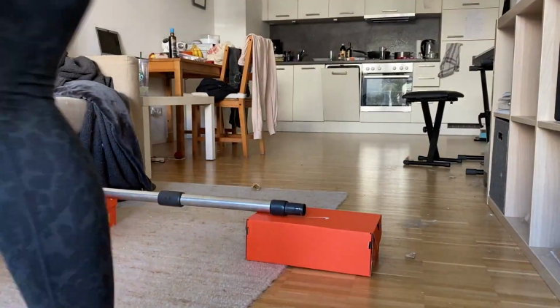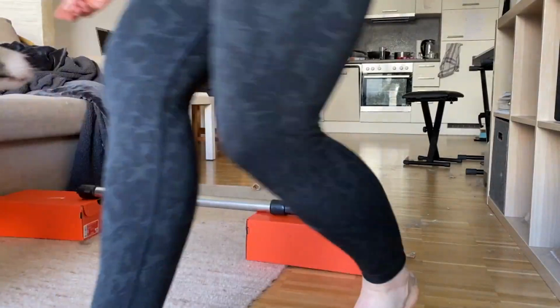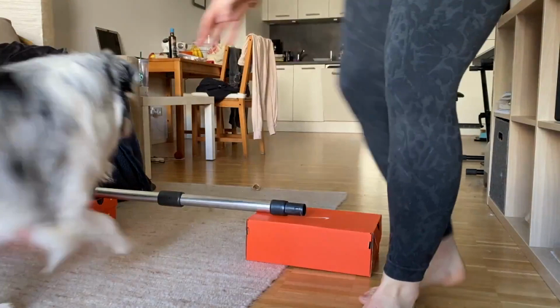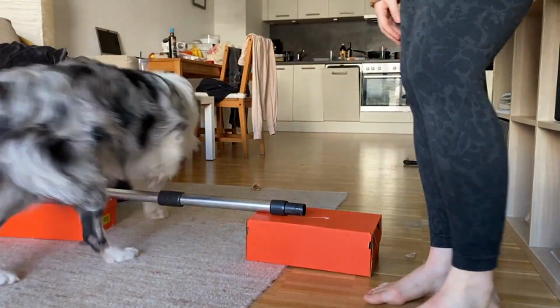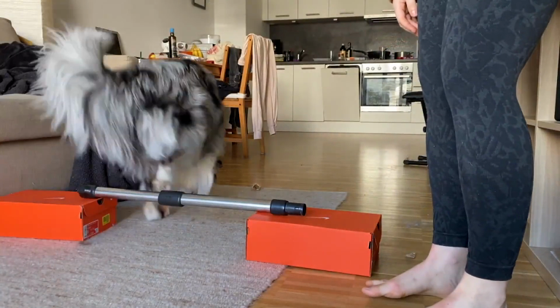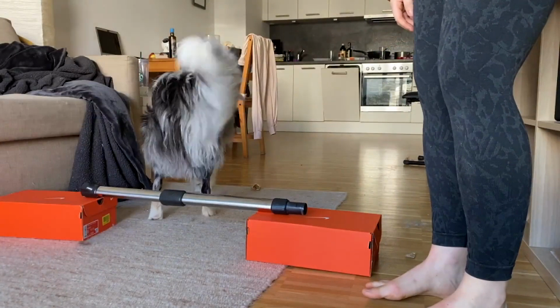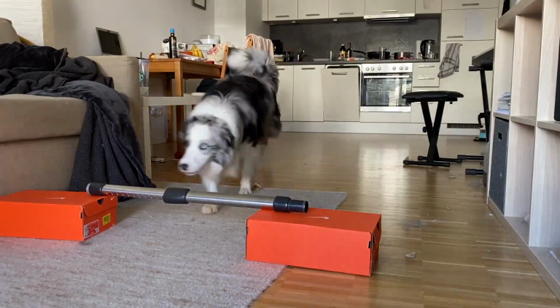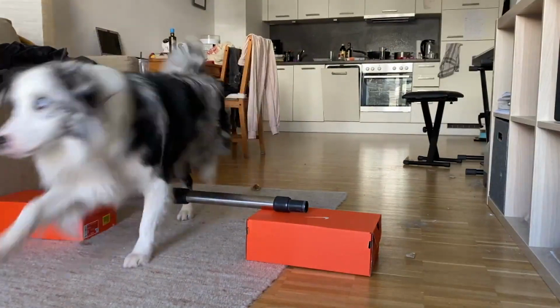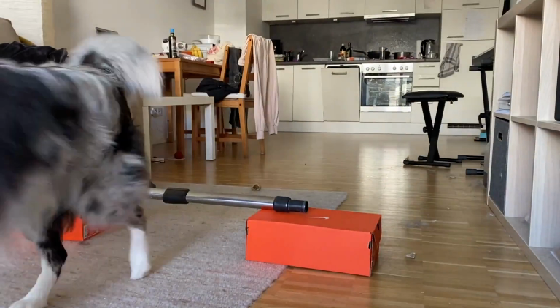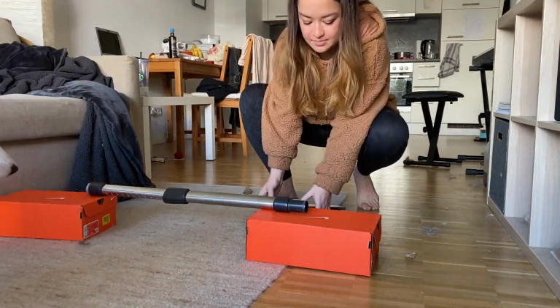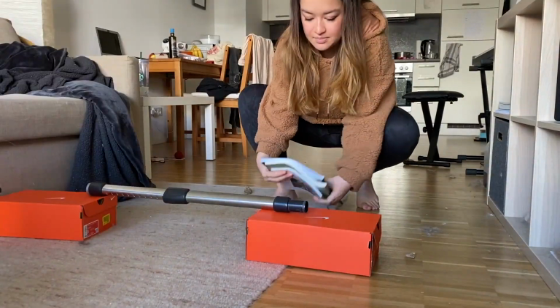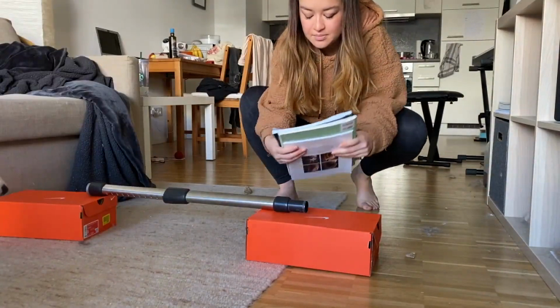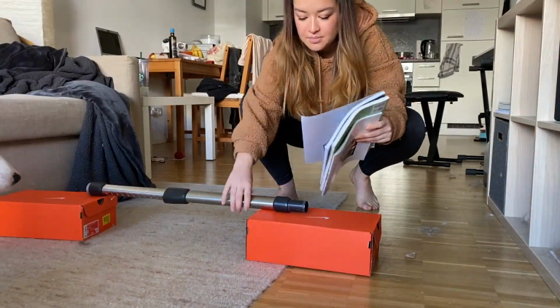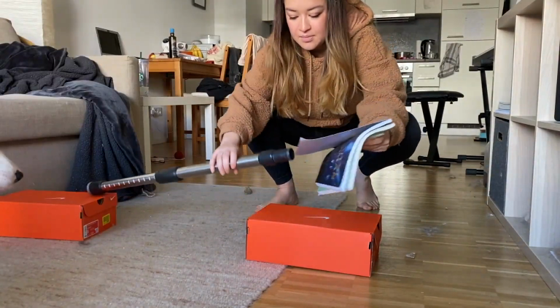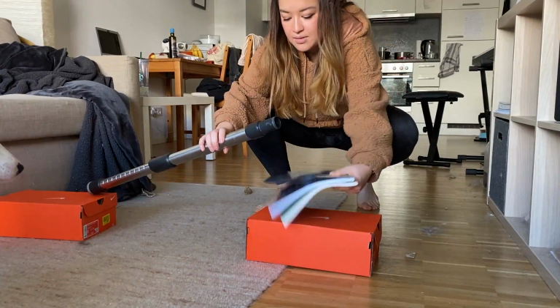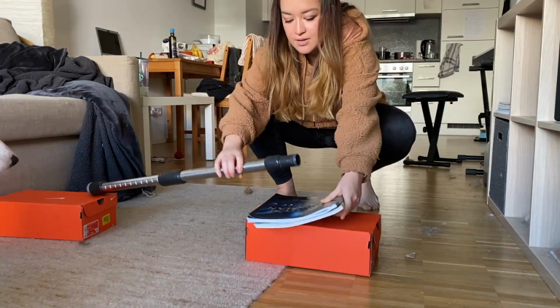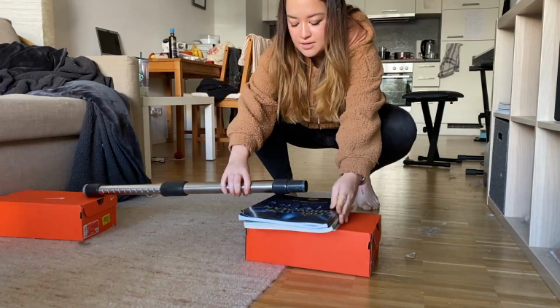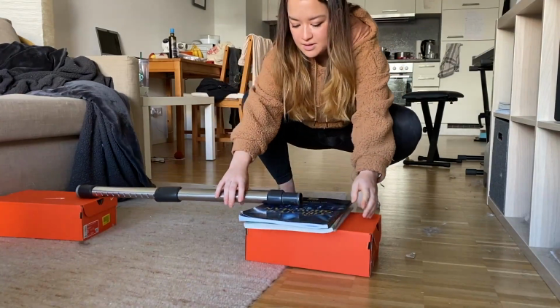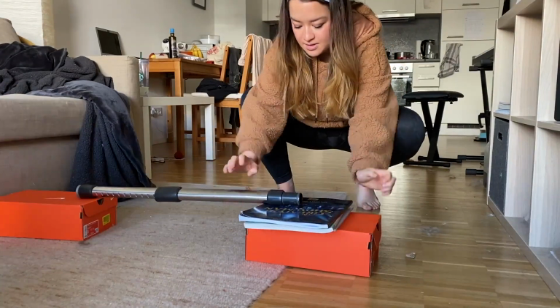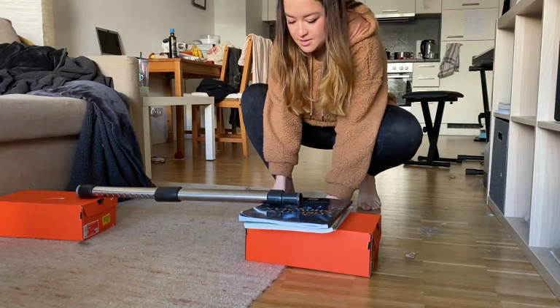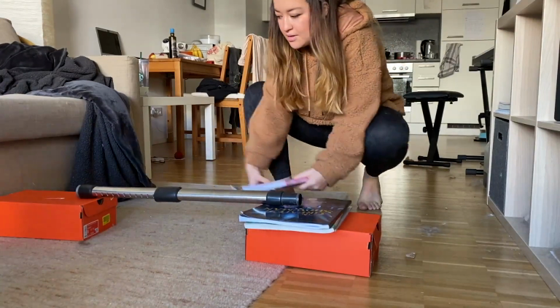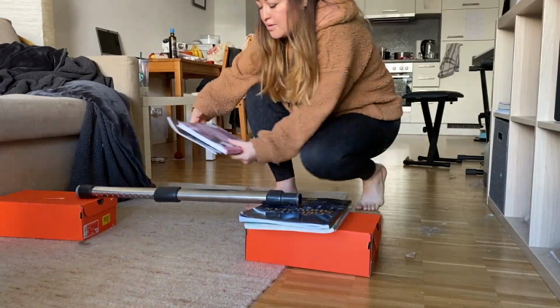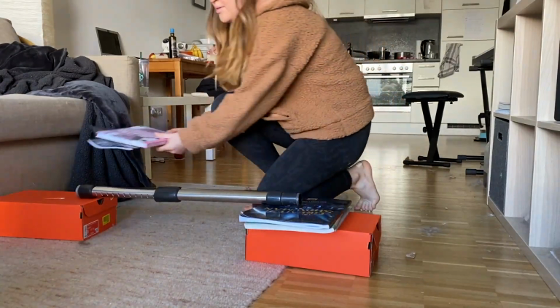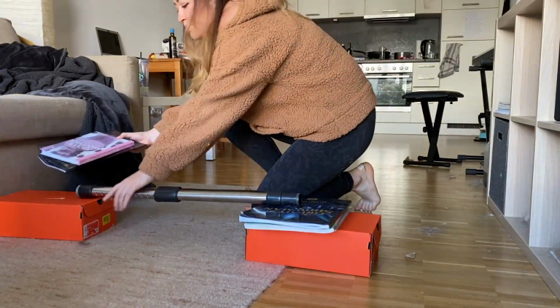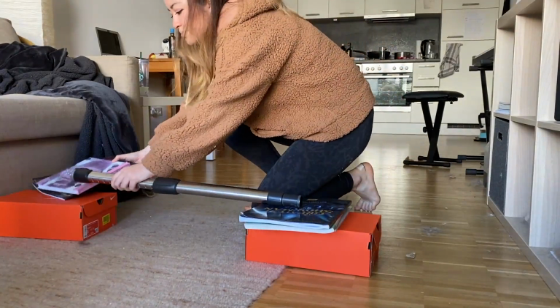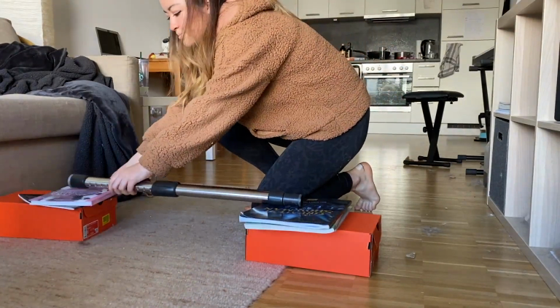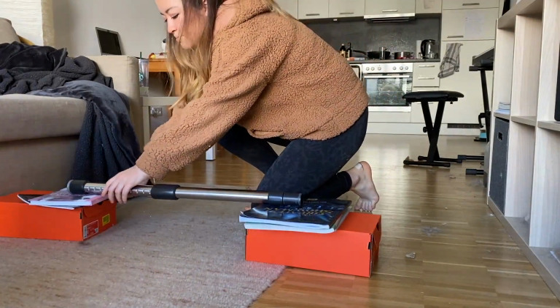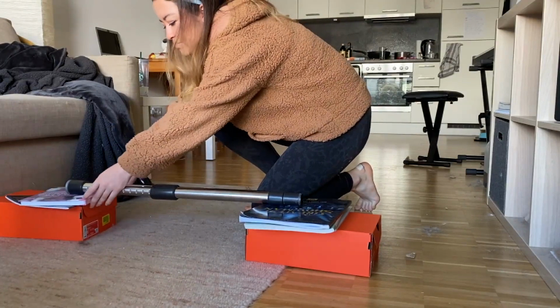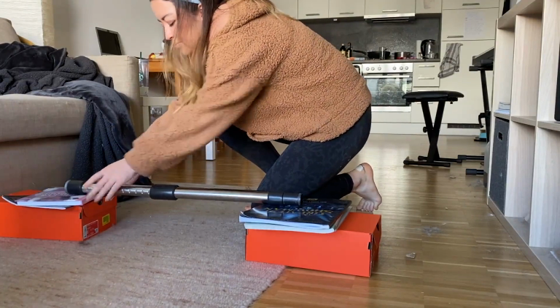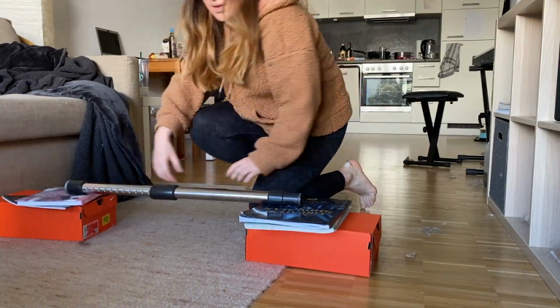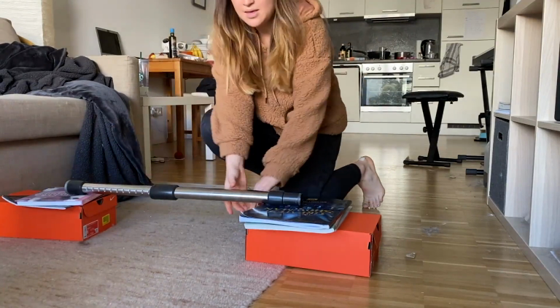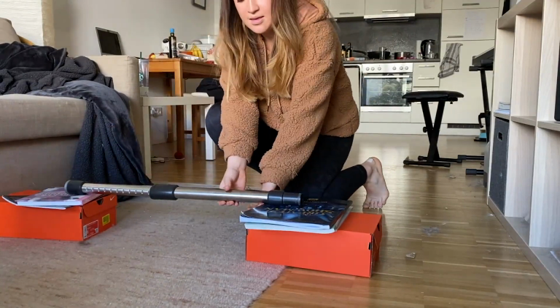Once your dog is consistently clearing this very low level, you're going to want to raise it a little bit more again. Here I'm just using a few of my piano sheet music books, raising it by about two inches at a time, and again repeat the process.